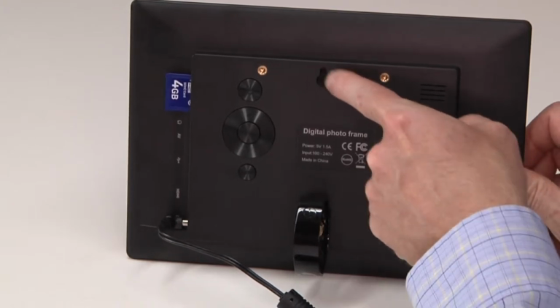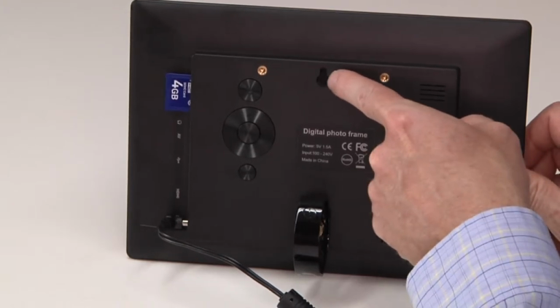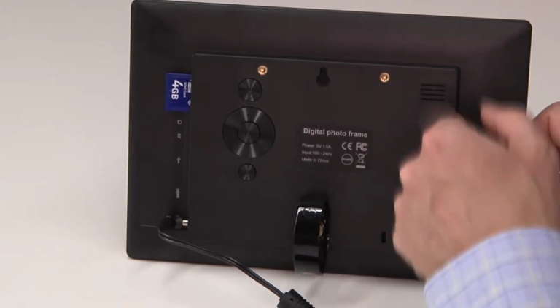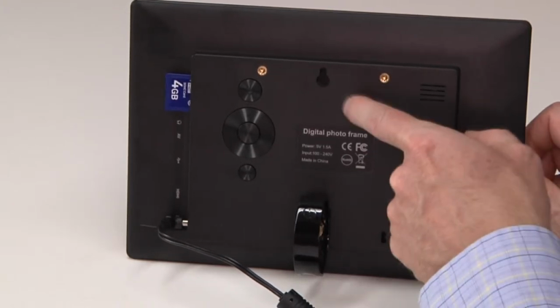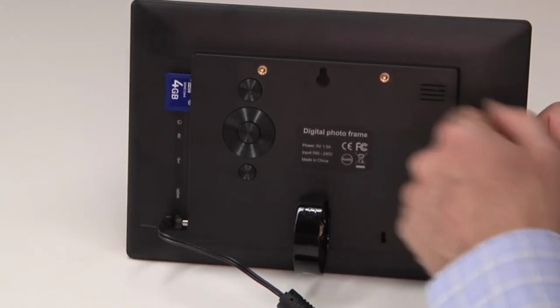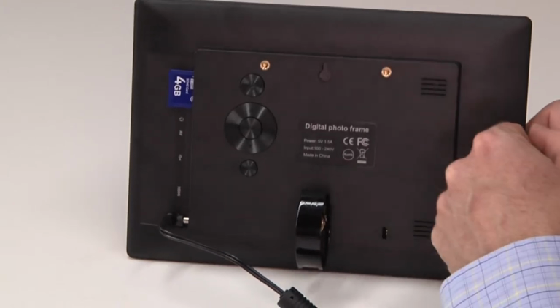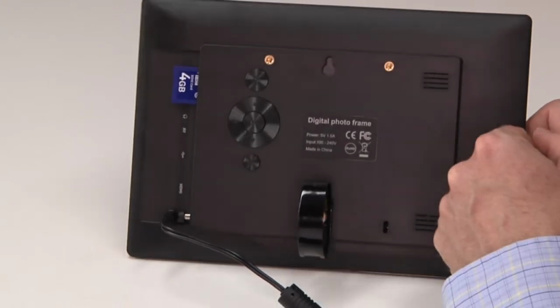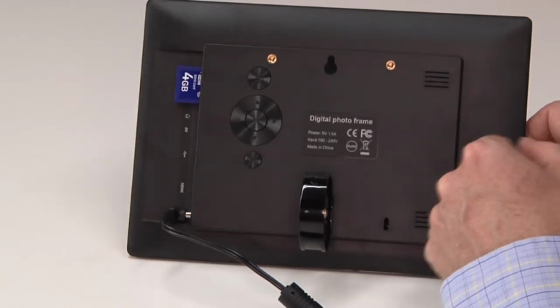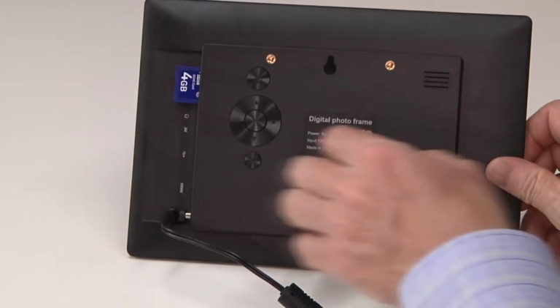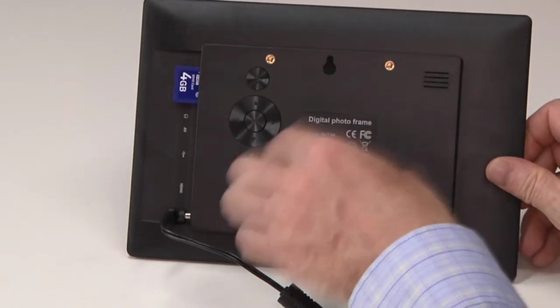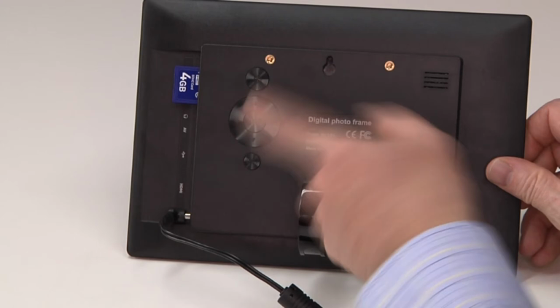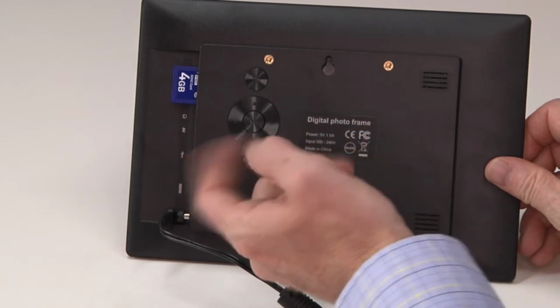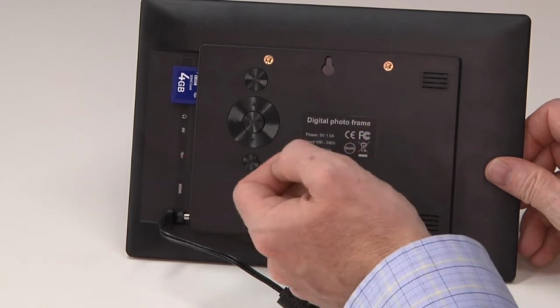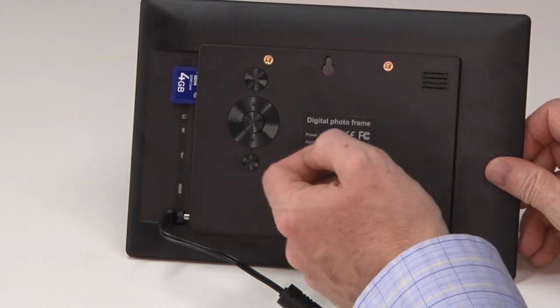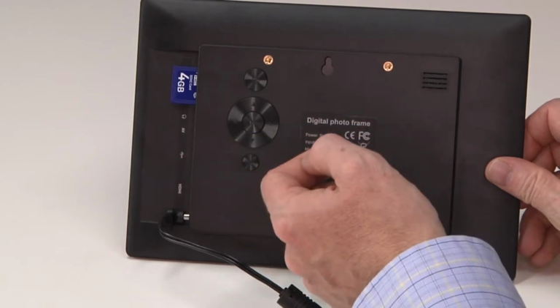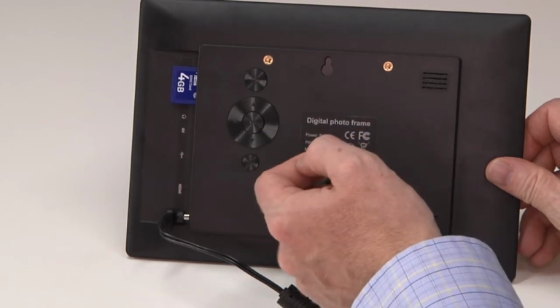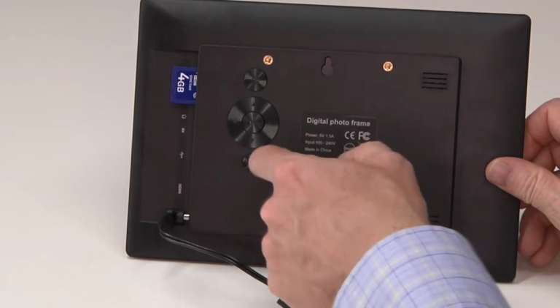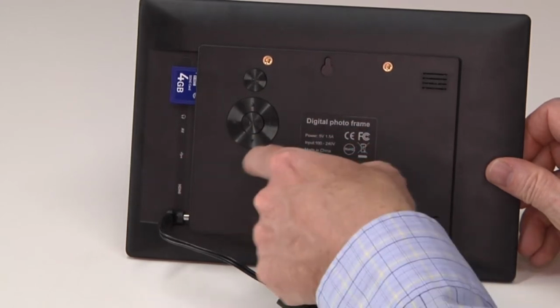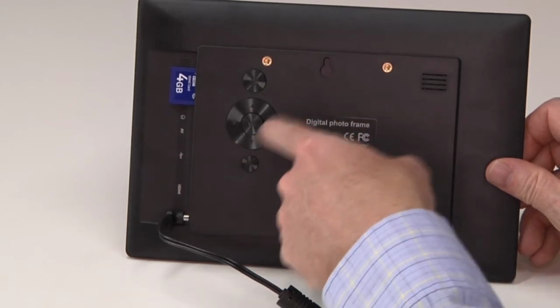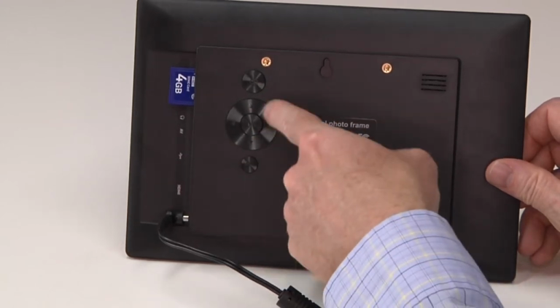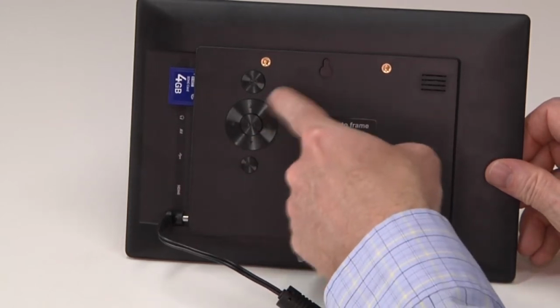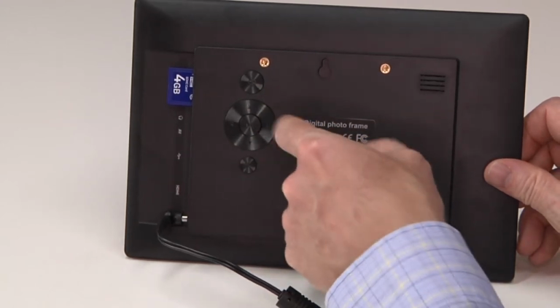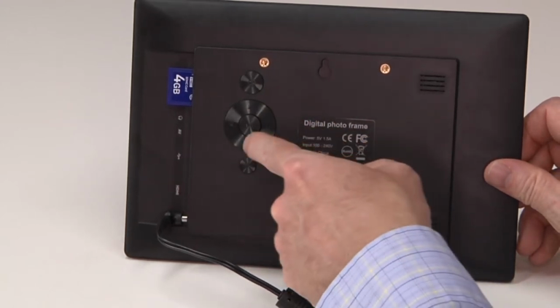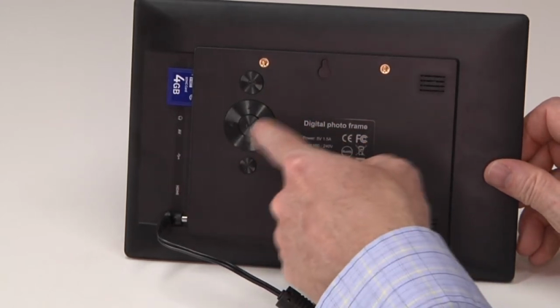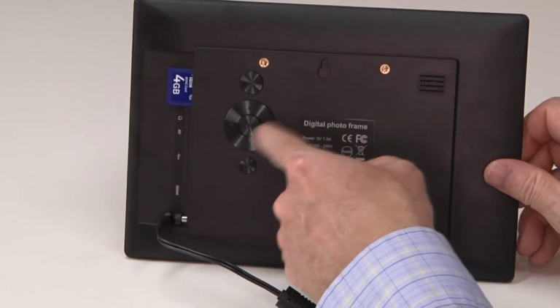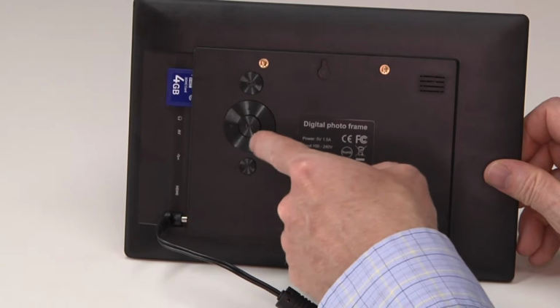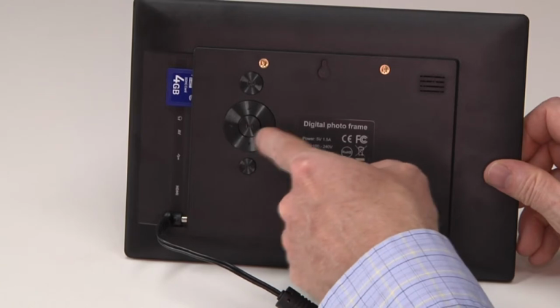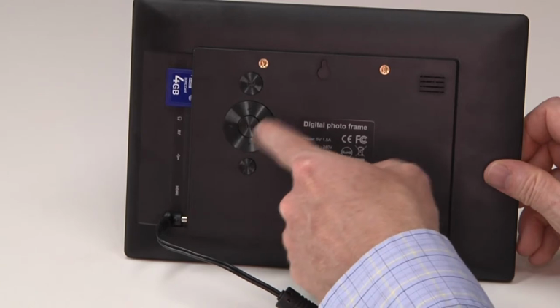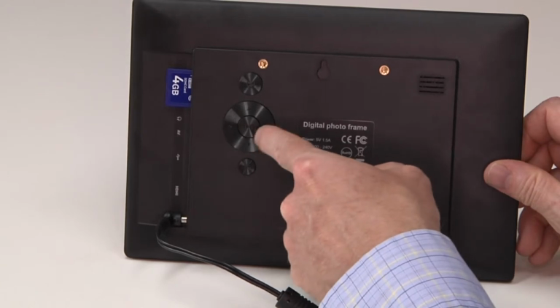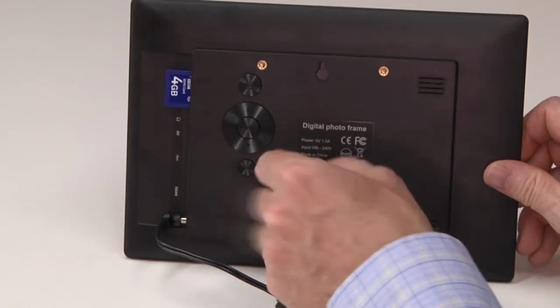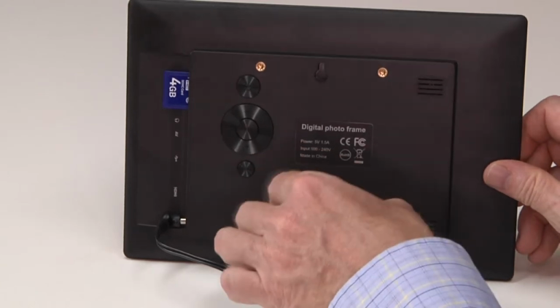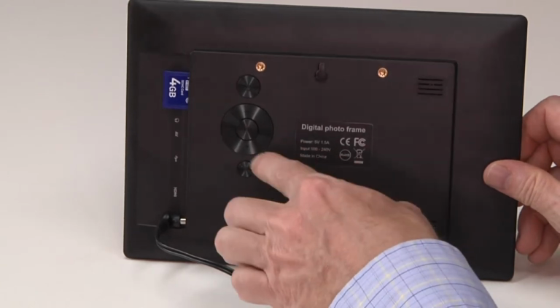You can put a screw on there and hang this on the wall. And if for some odd reason you were to lose the remote control, it has all the buttons that you would need to navigate on the menus.